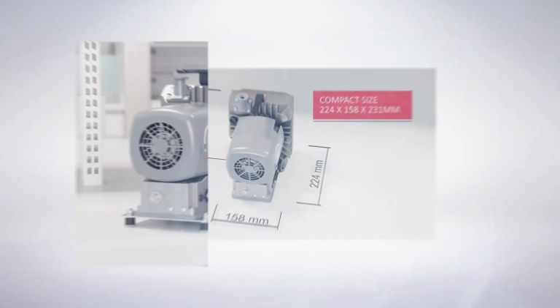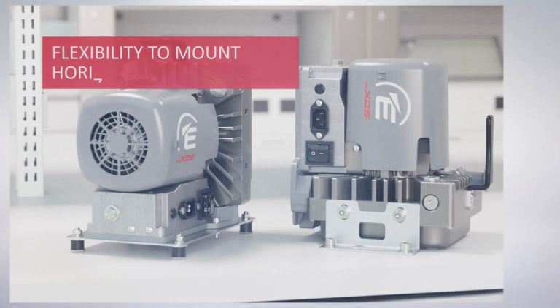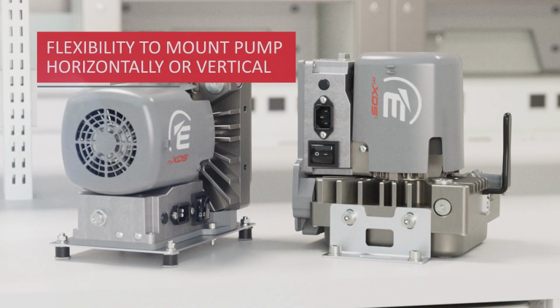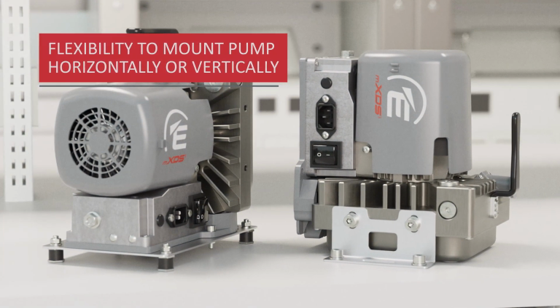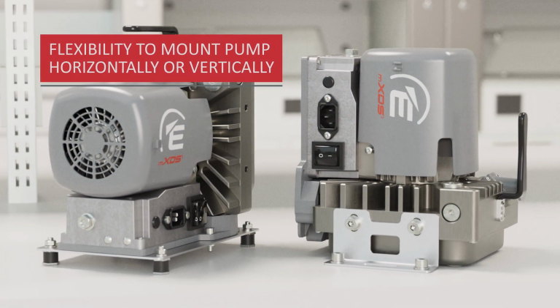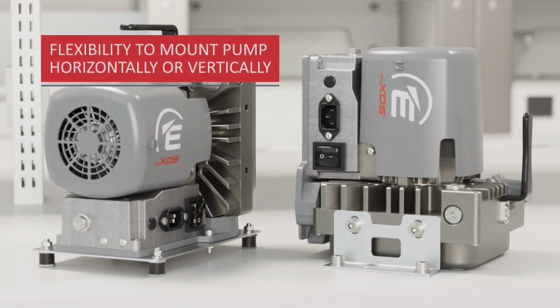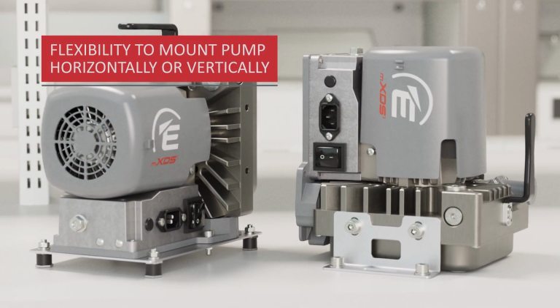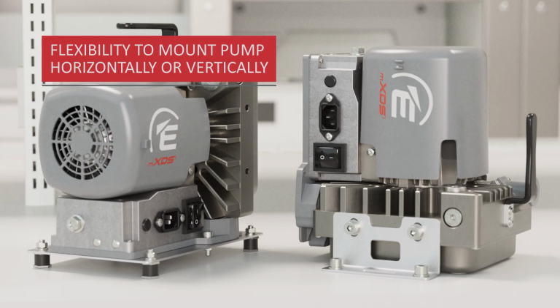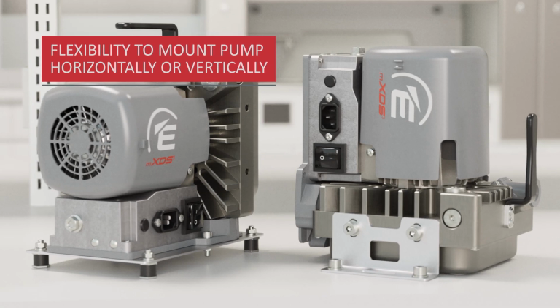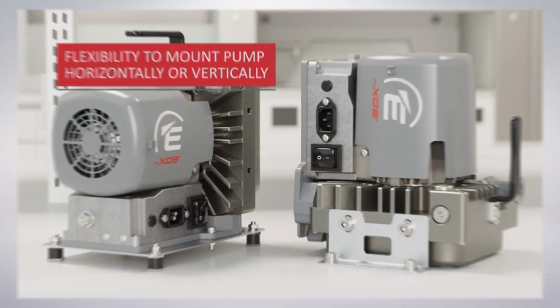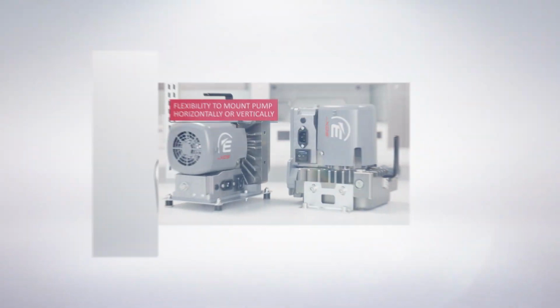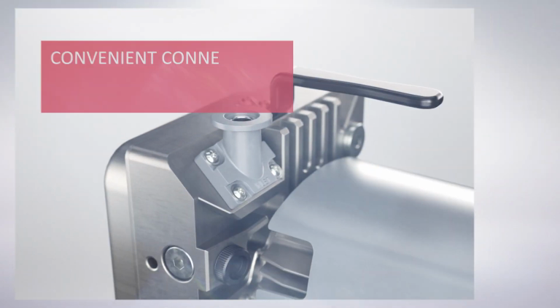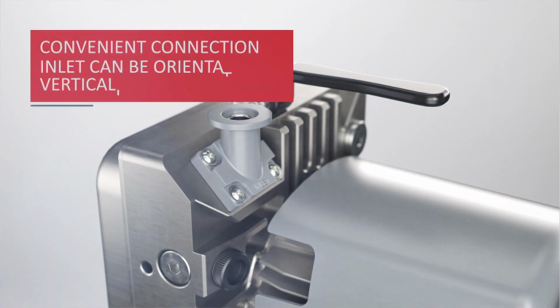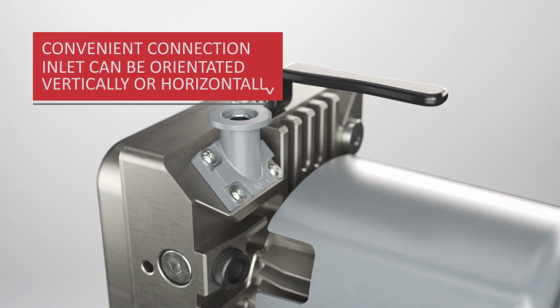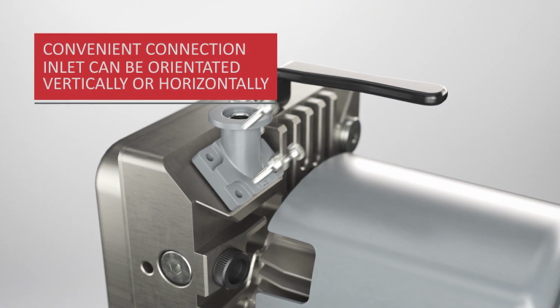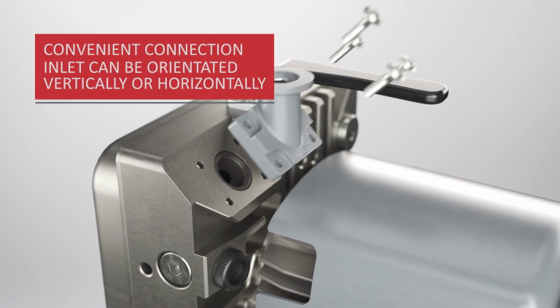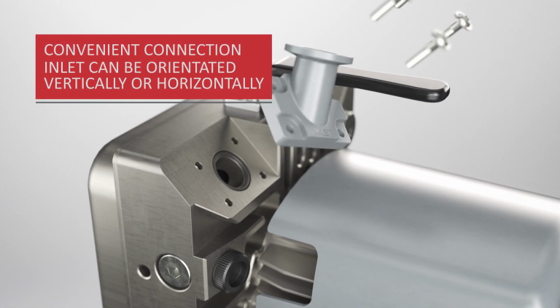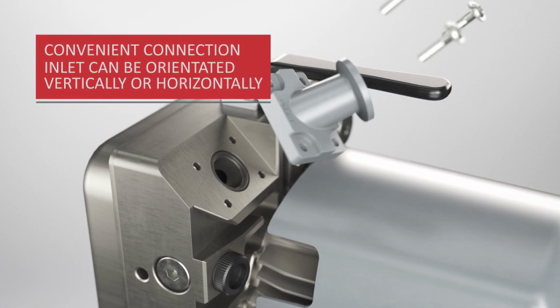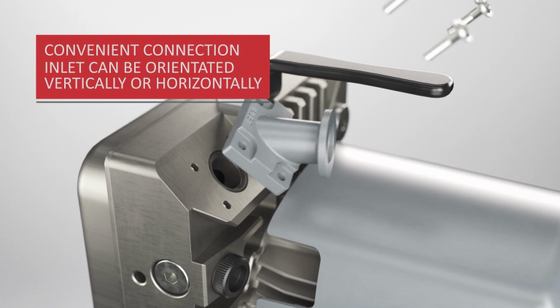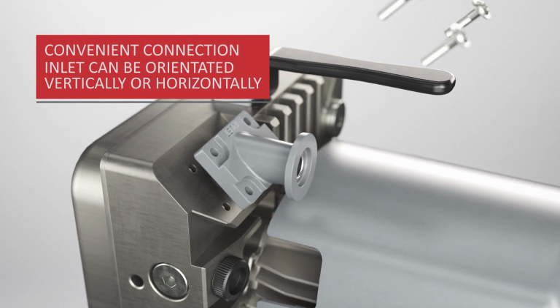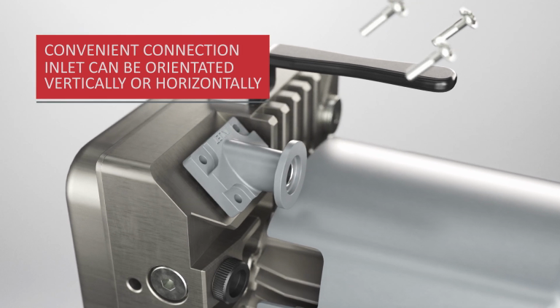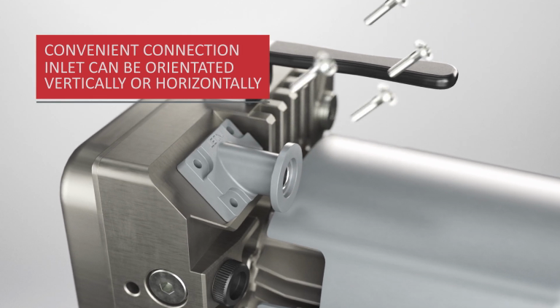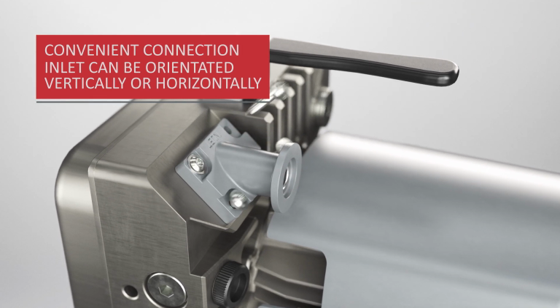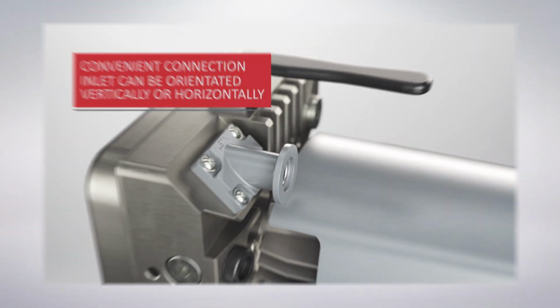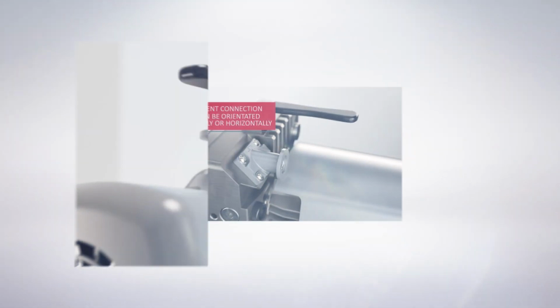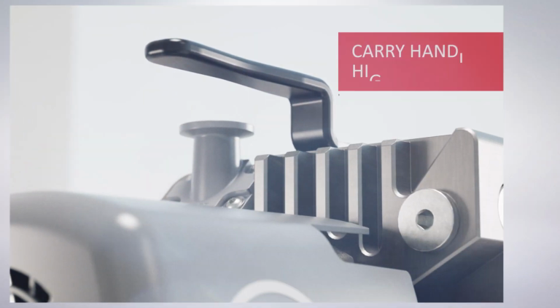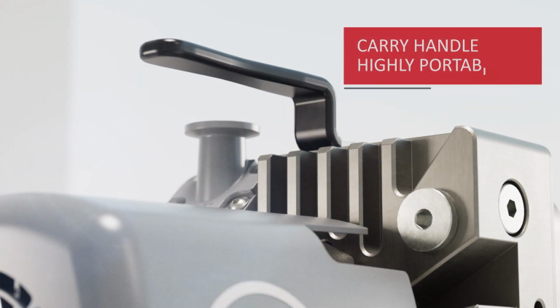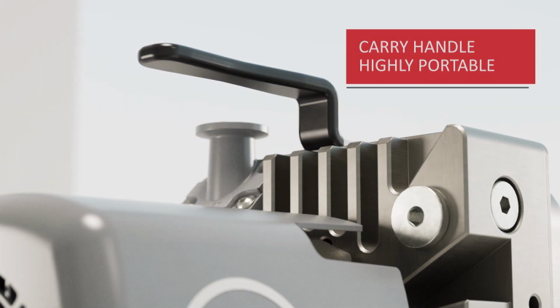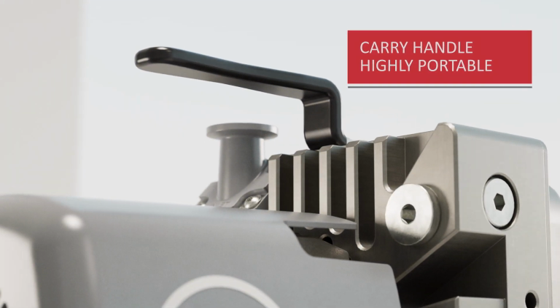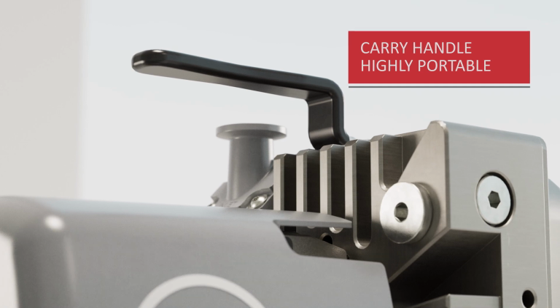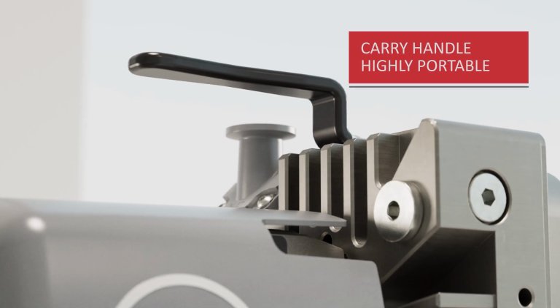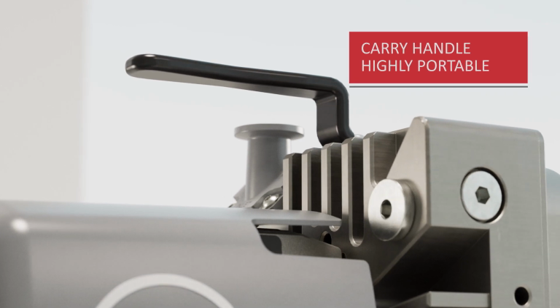Designed for flexibility of use, the MXDS3 can be mounted horizontally or vertically, and the inlet can be positioned either vertically or horizontally too, making it really easy to connect. It also features a handy carry handle so you can move it and position it wherever you need it.